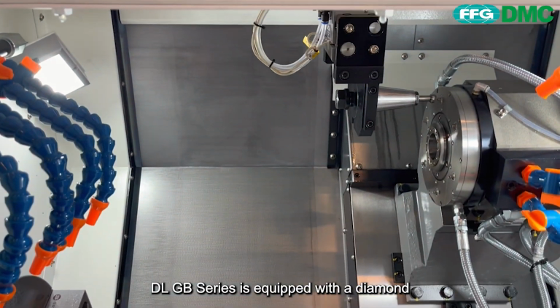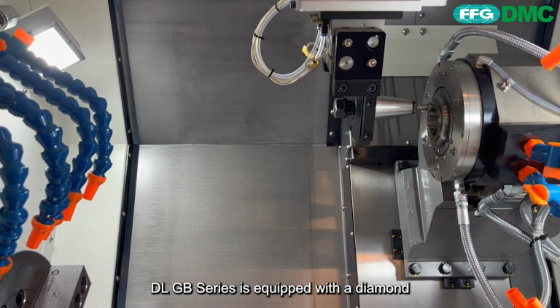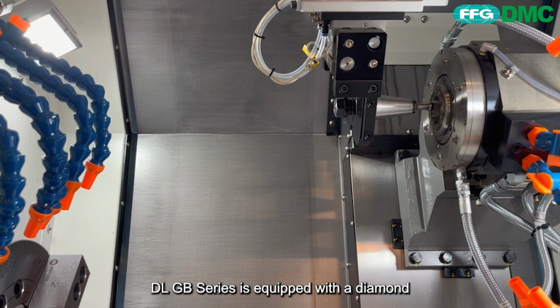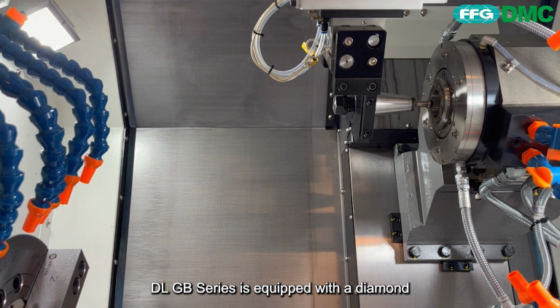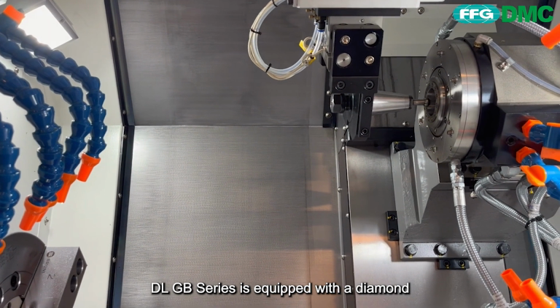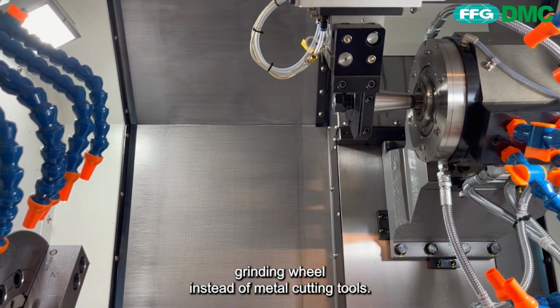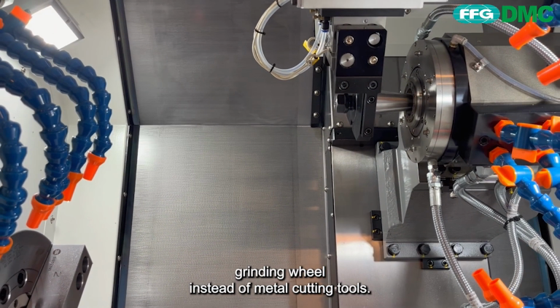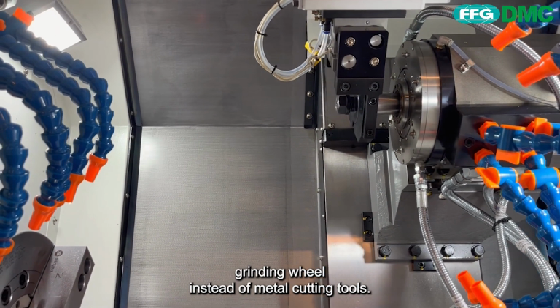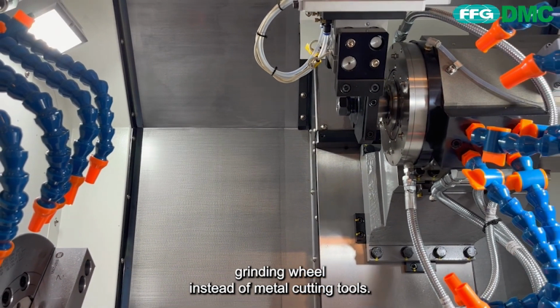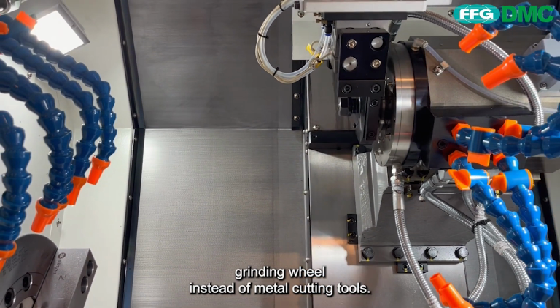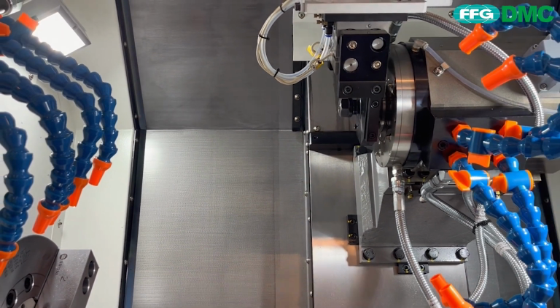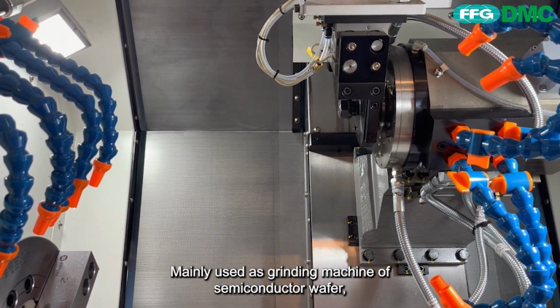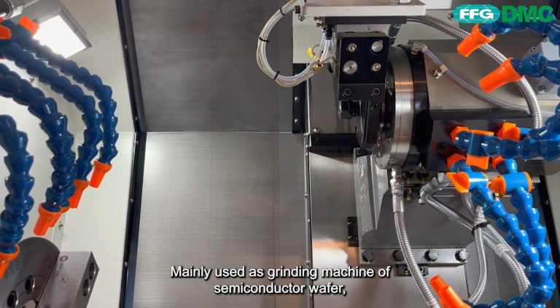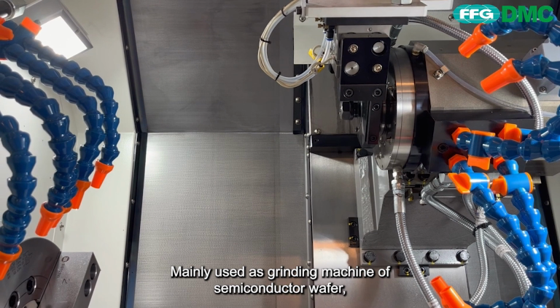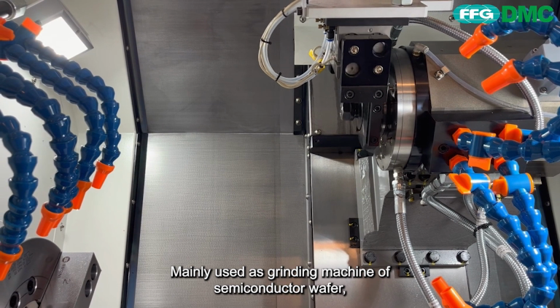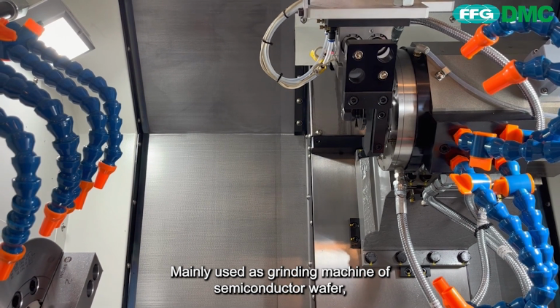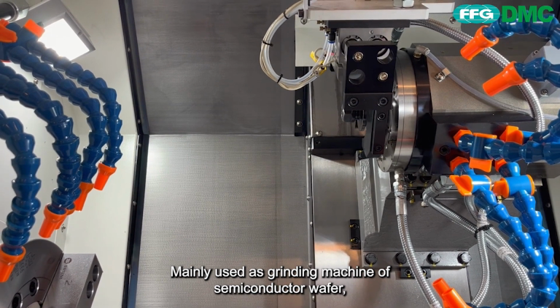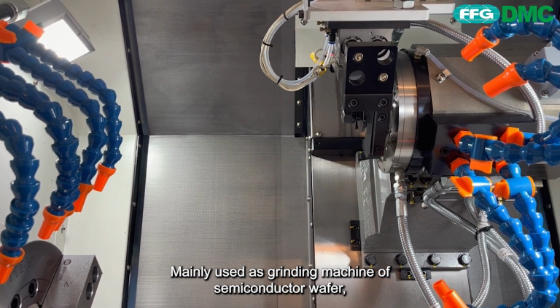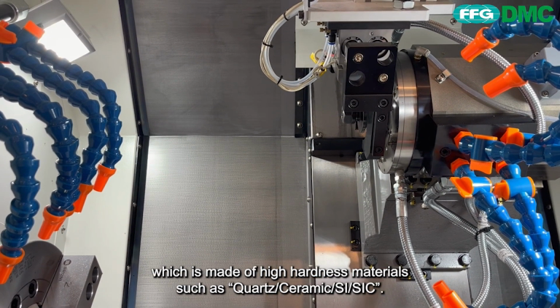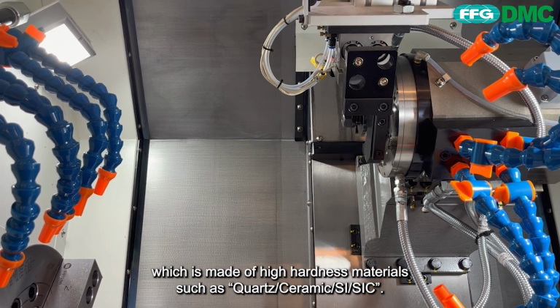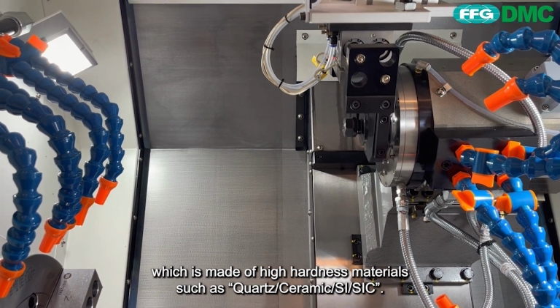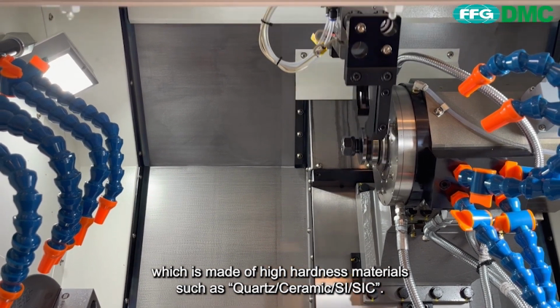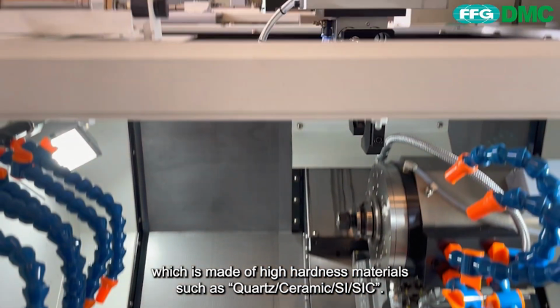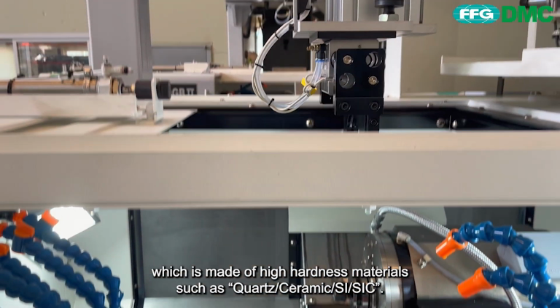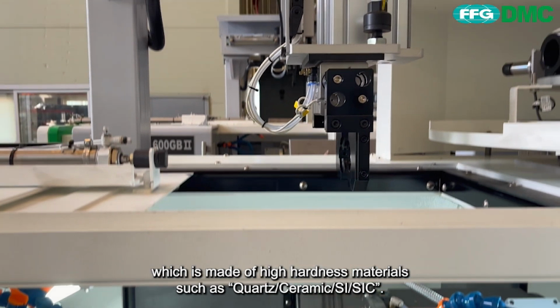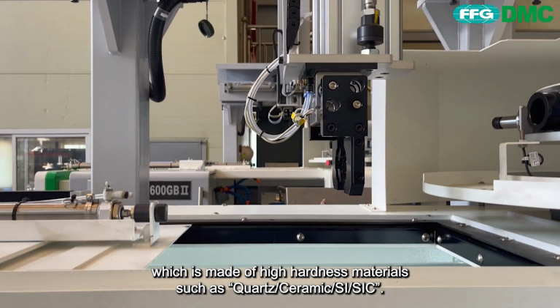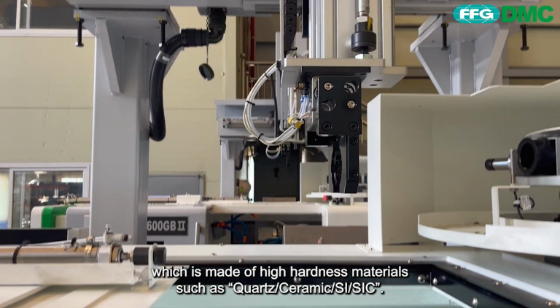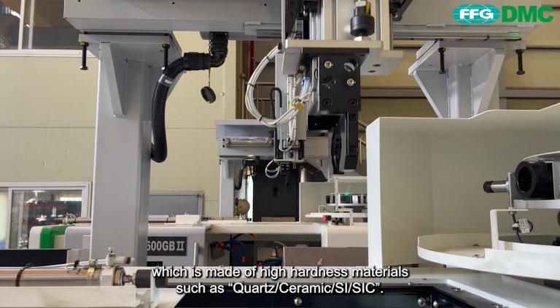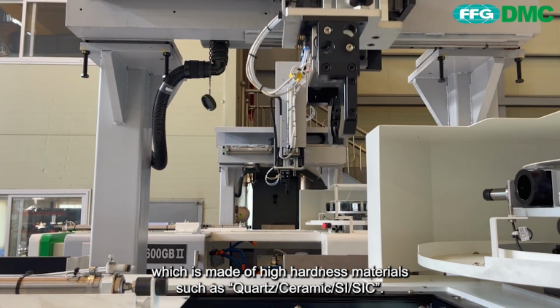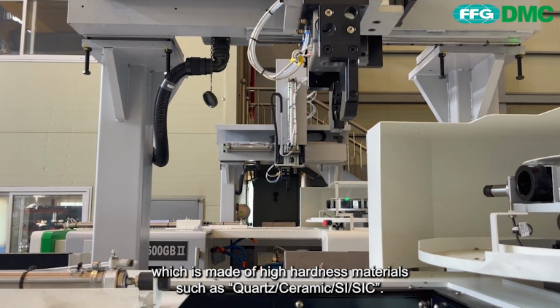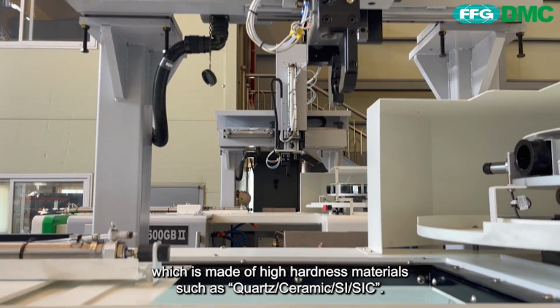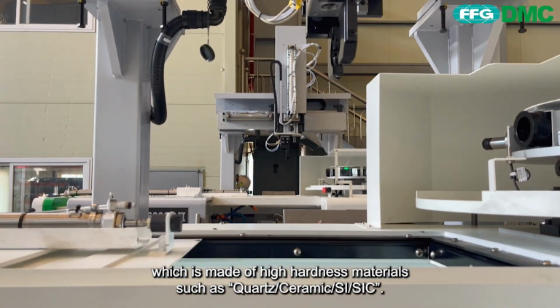The DLGB series is equipped with a diamond grinding wheel instead of metal cutting tools. It is mainly used as a grinding machine for semiconductor wafers made of high-hardness materials such as quartz, ceramic, Si, and SiC.